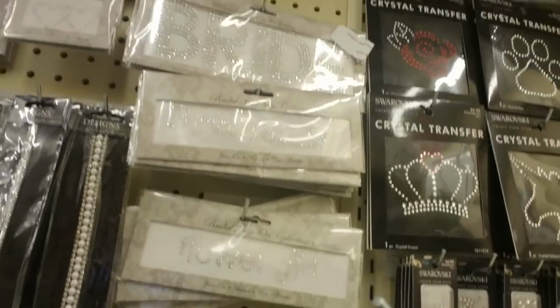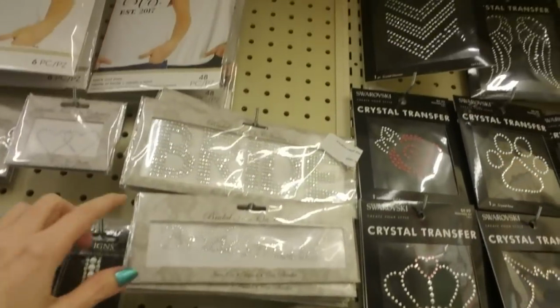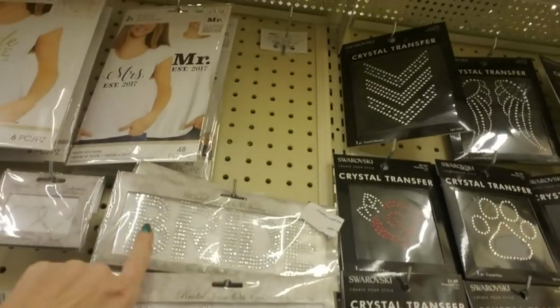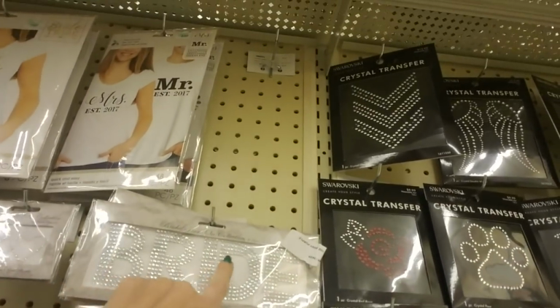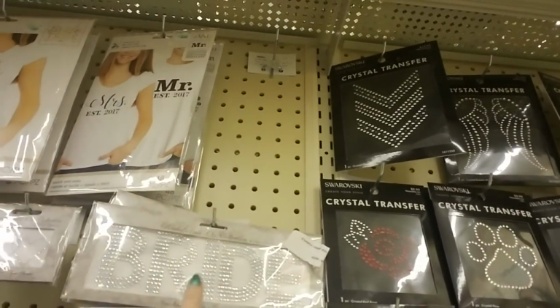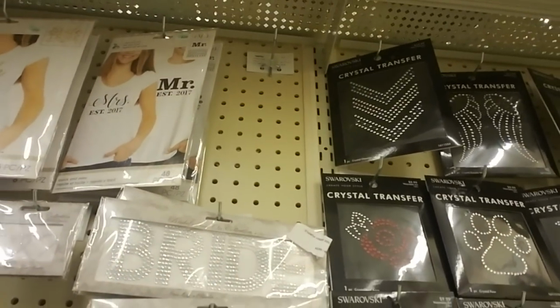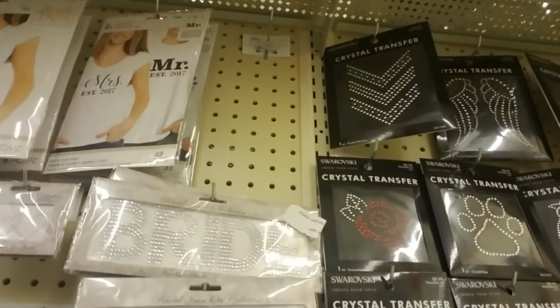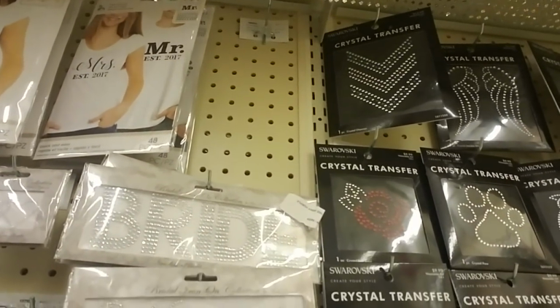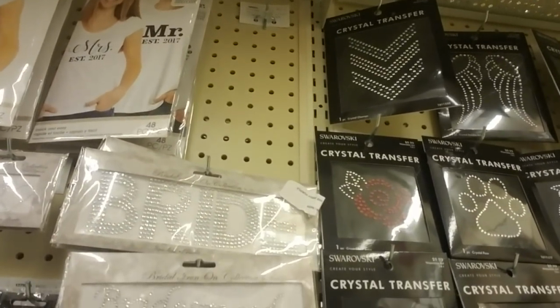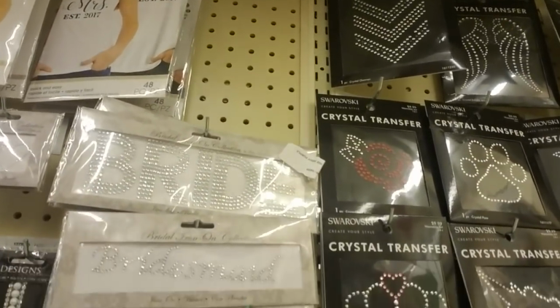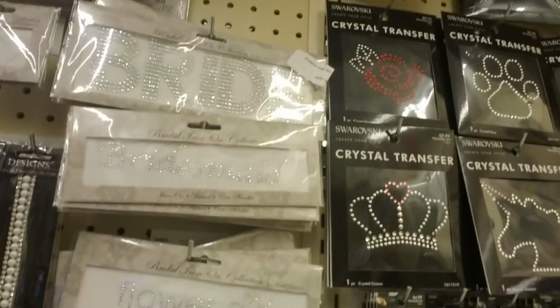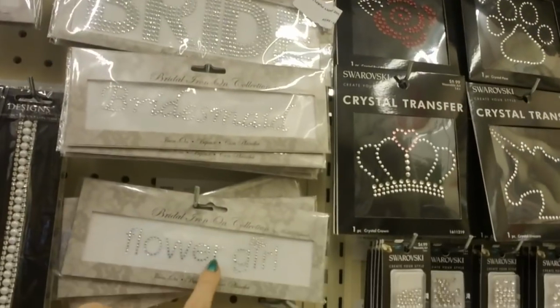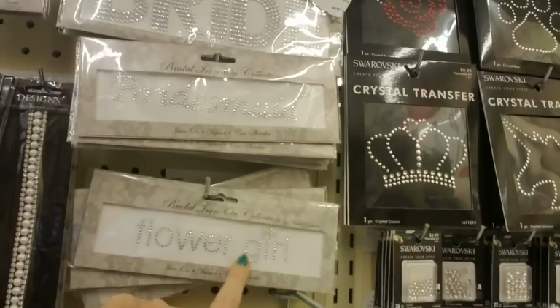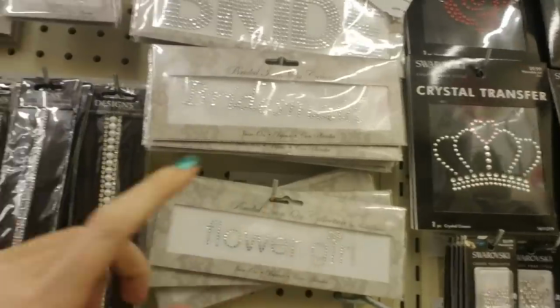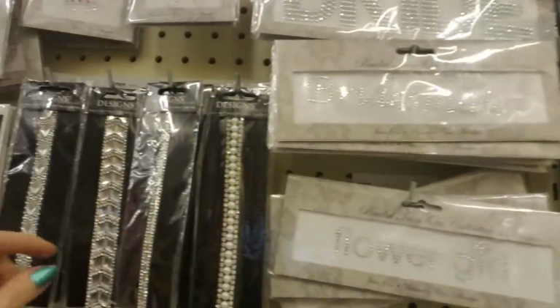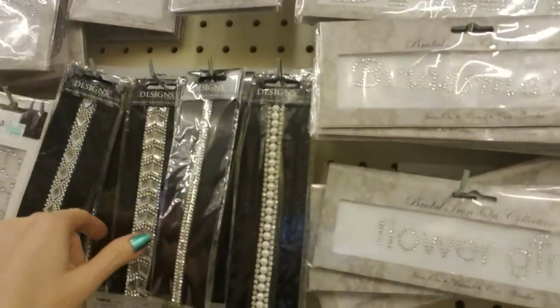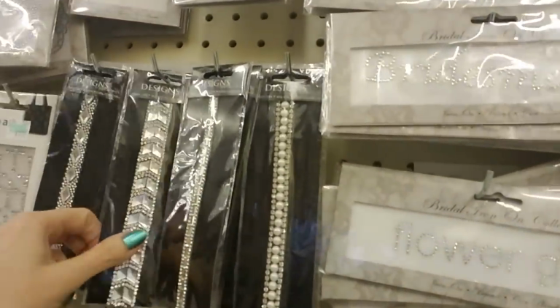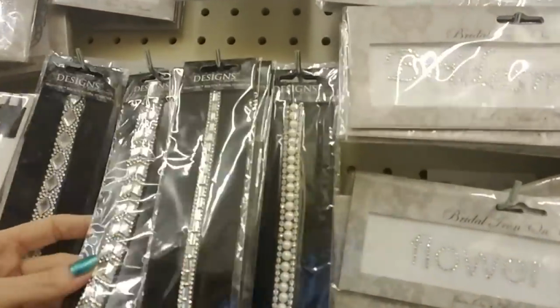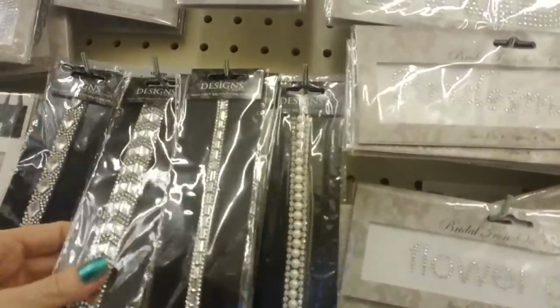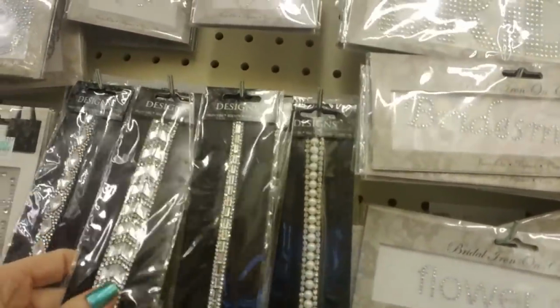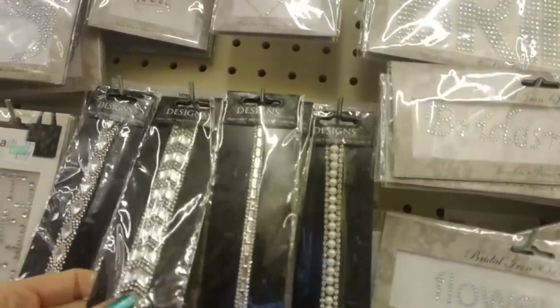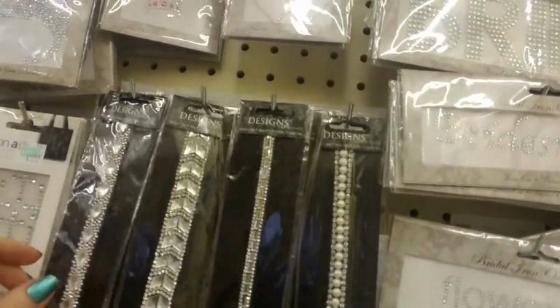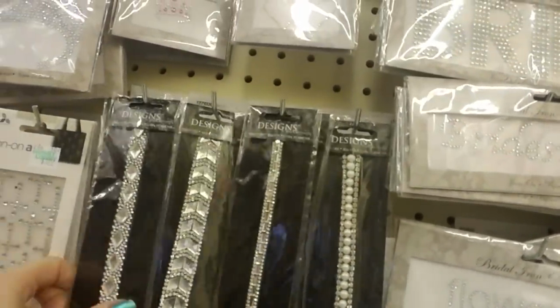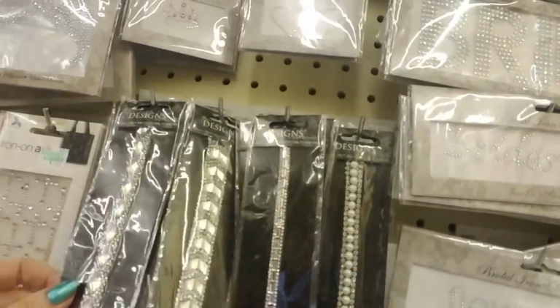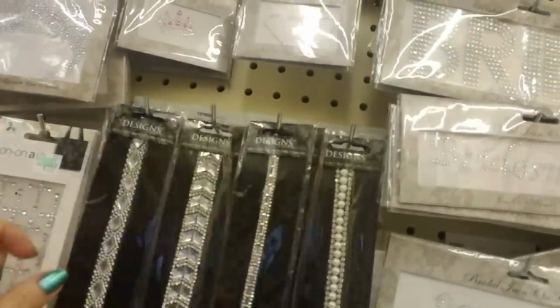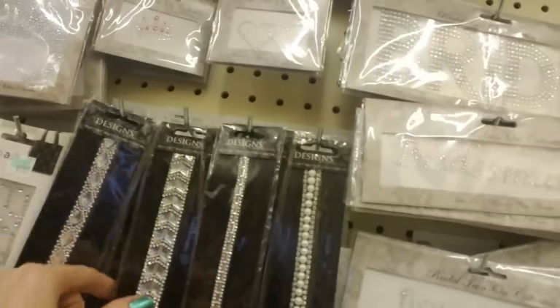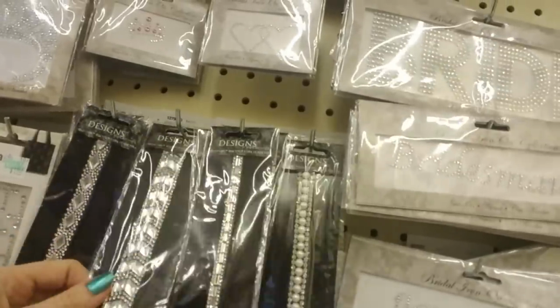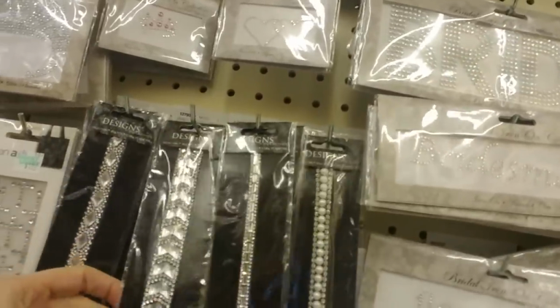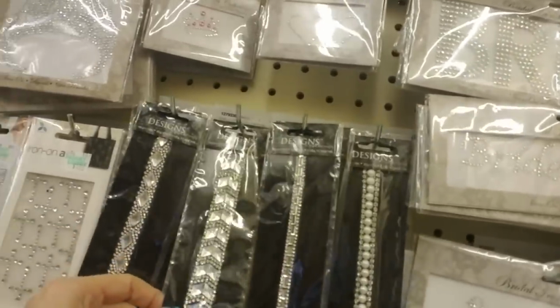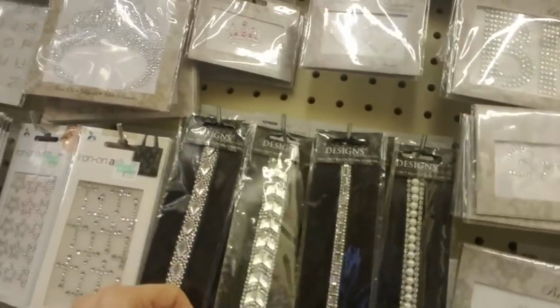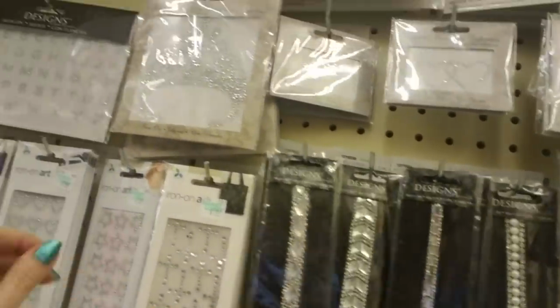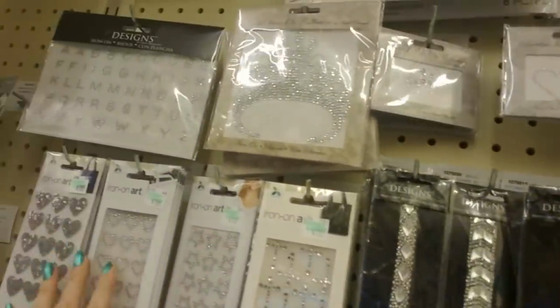Oh, and then they have bride — like you could put these on a shirt. Bridesmaid, flower girl. And these are iron-ons too. It almost looks like a bracelet — it doesn't really look like an iron-on kind of thing.